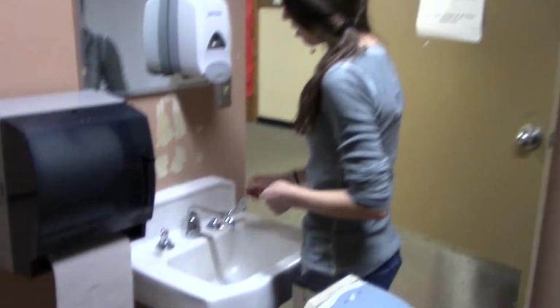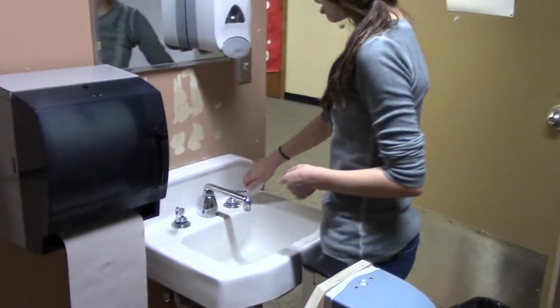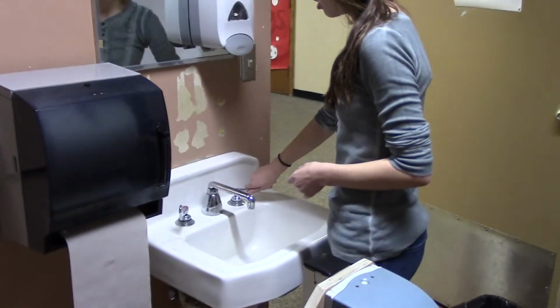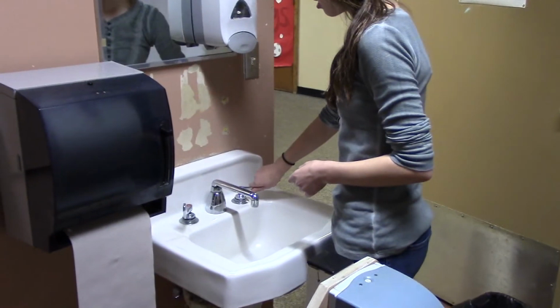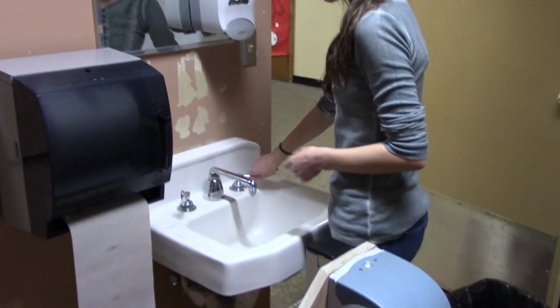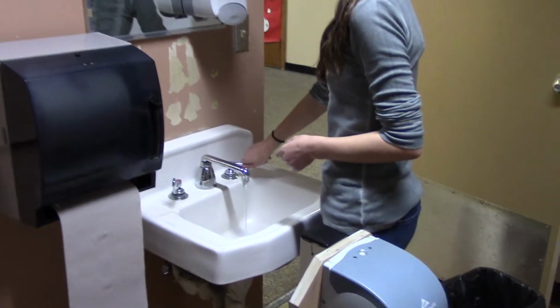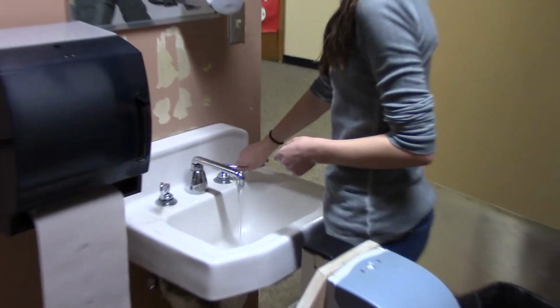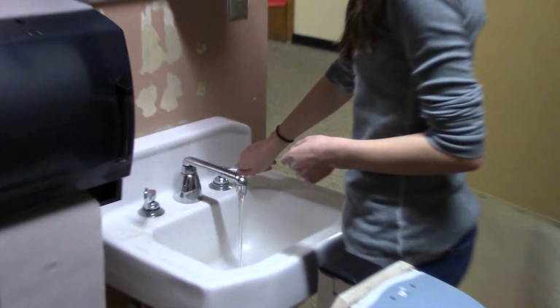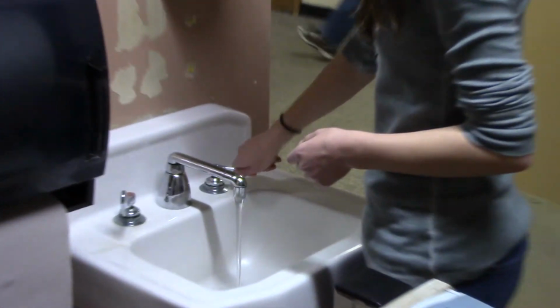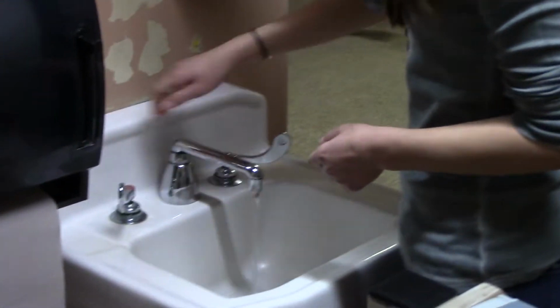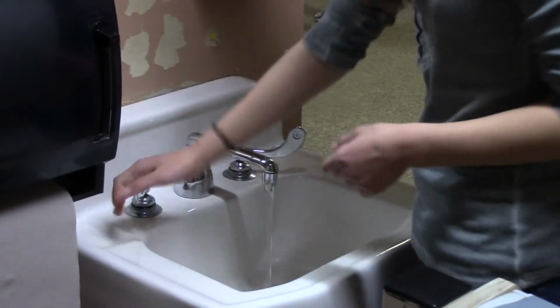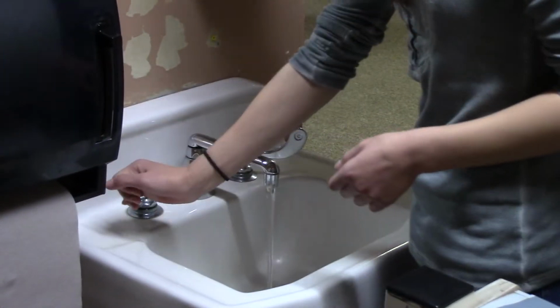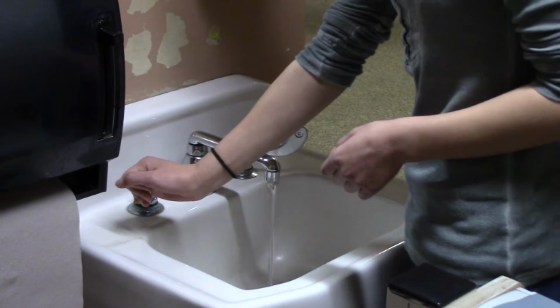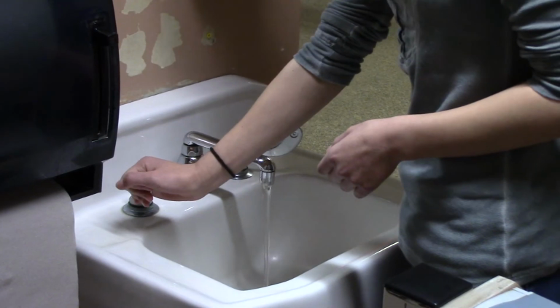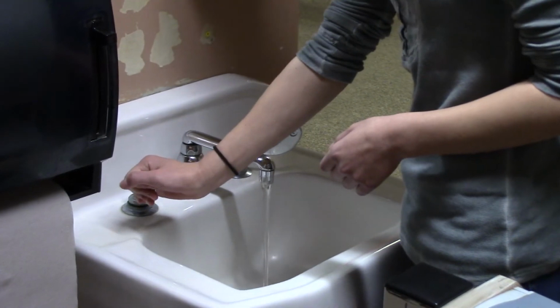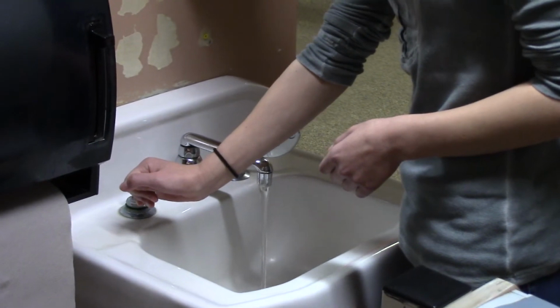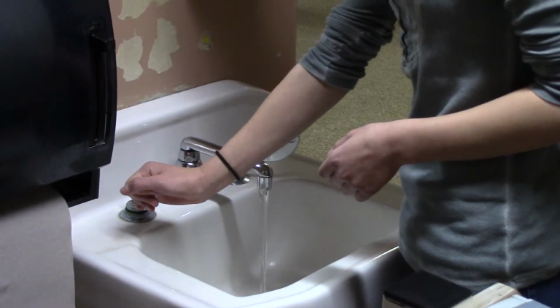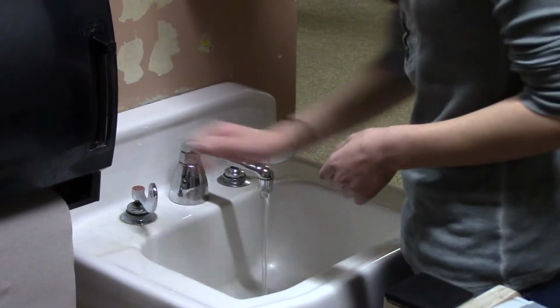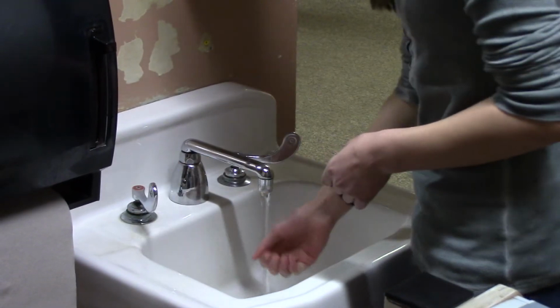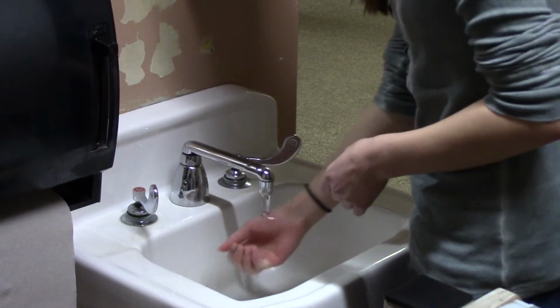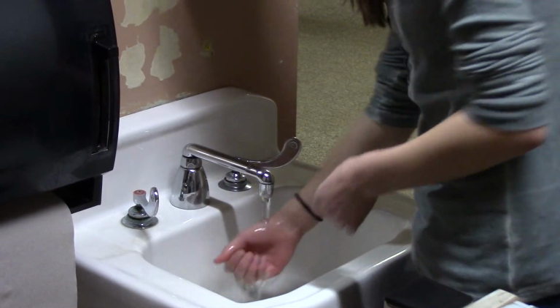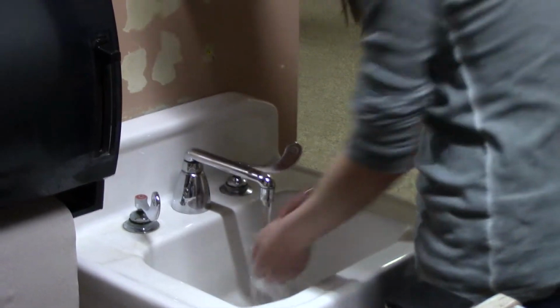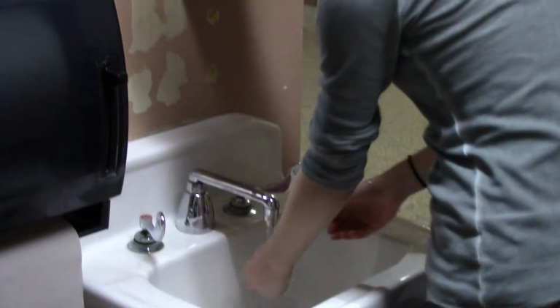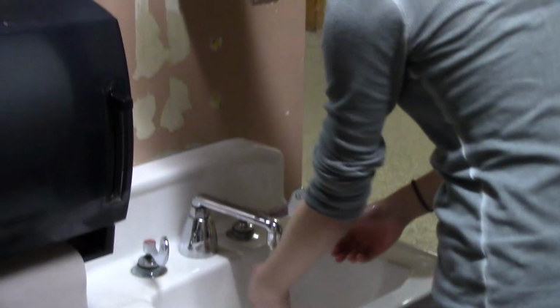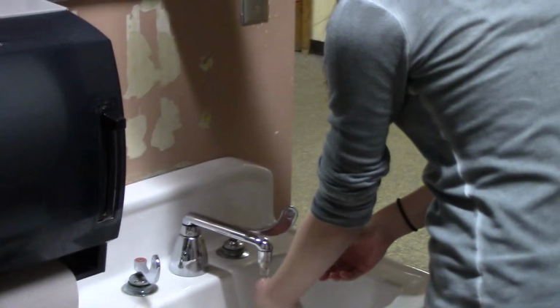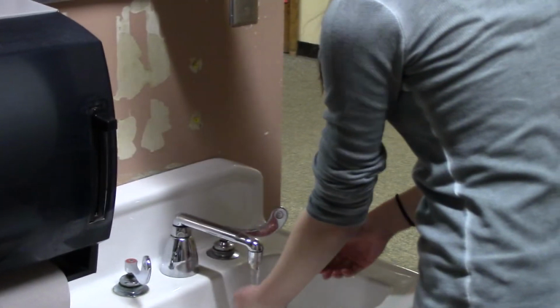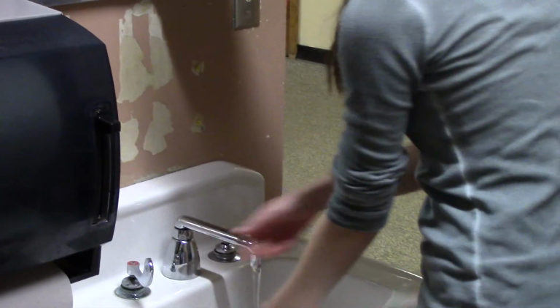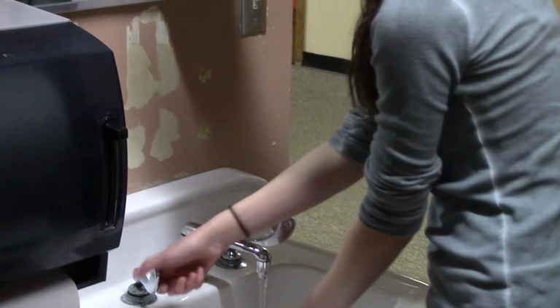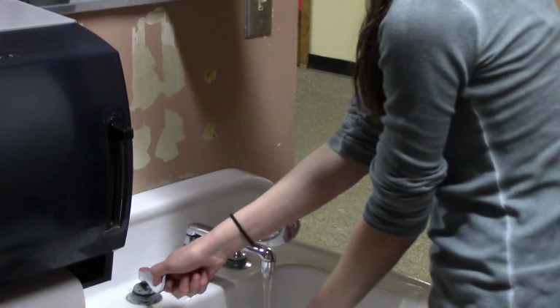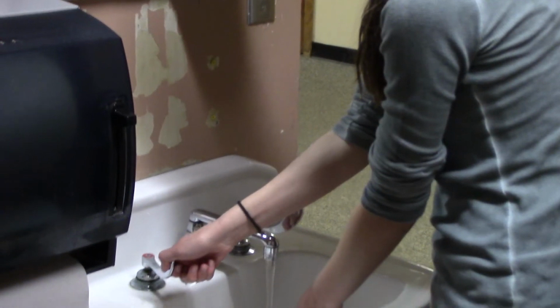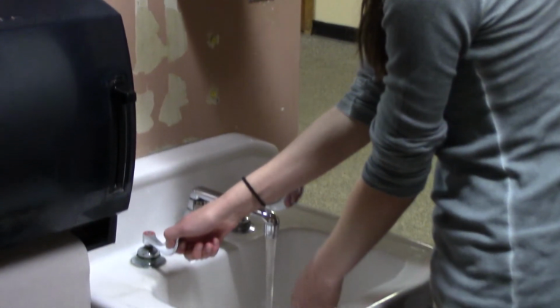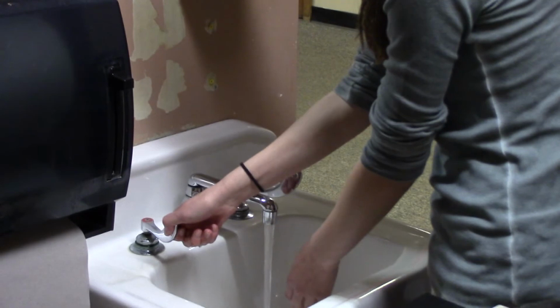Then you're going to turn on both waters and get your hands wet. Make sure it's on the warmer side.